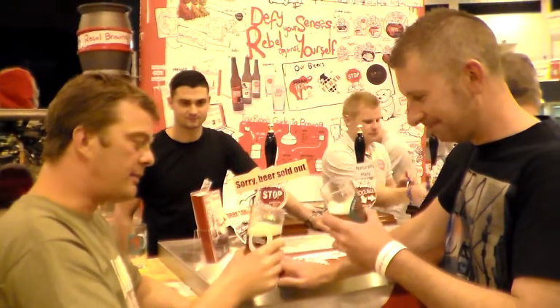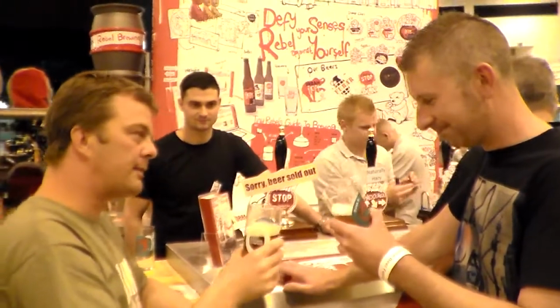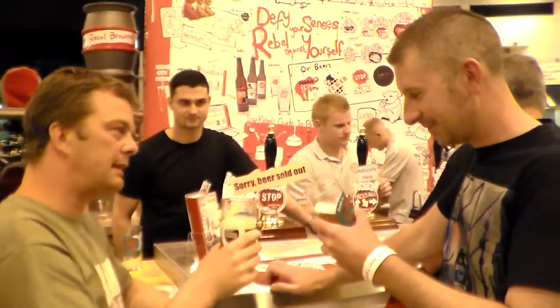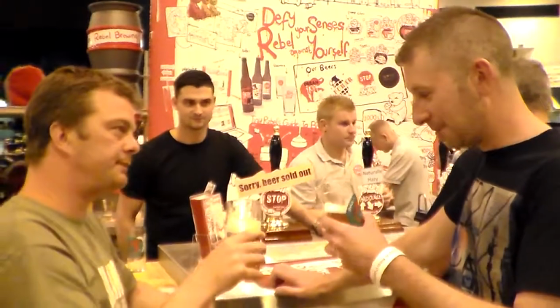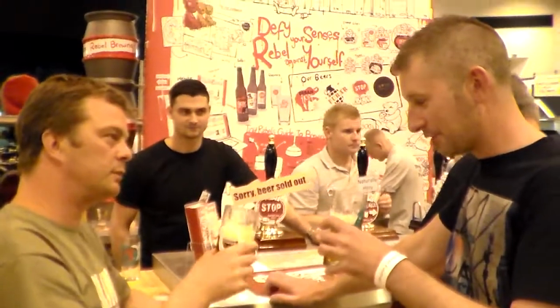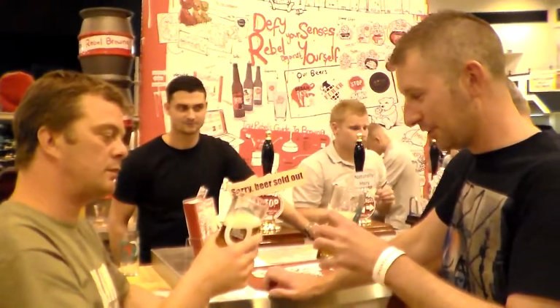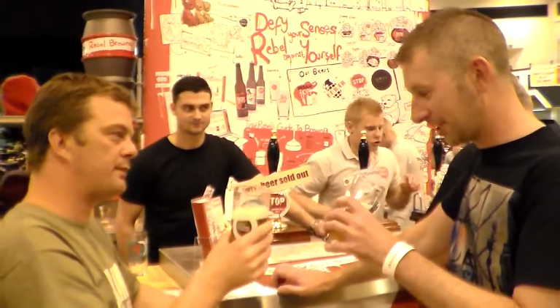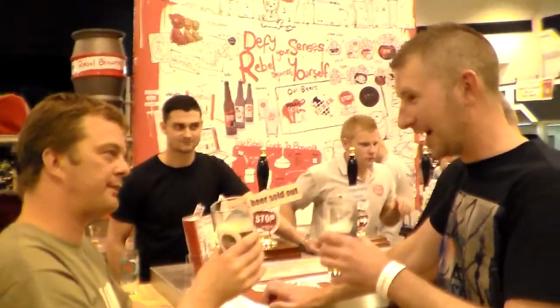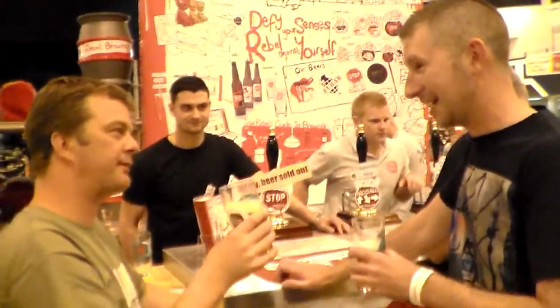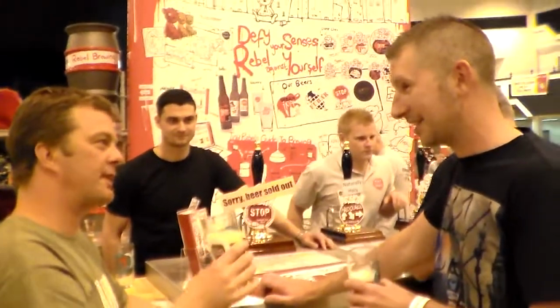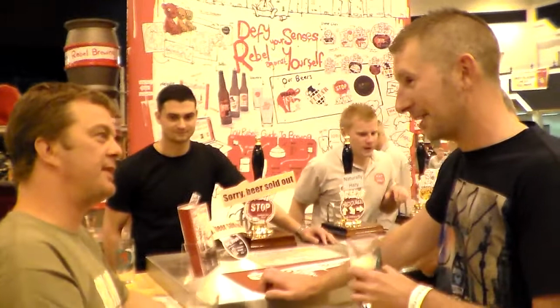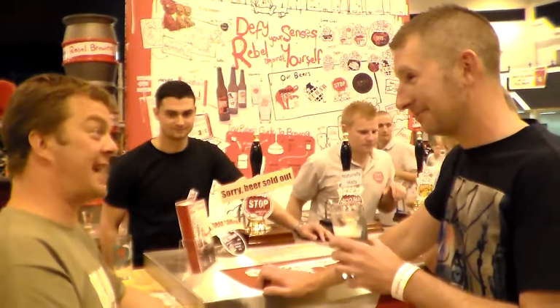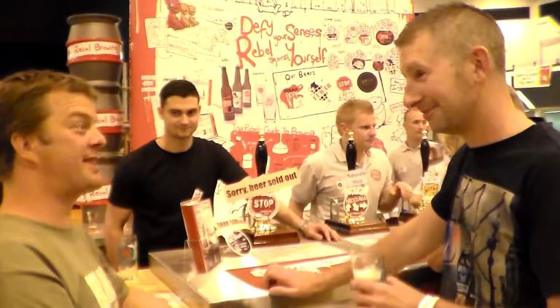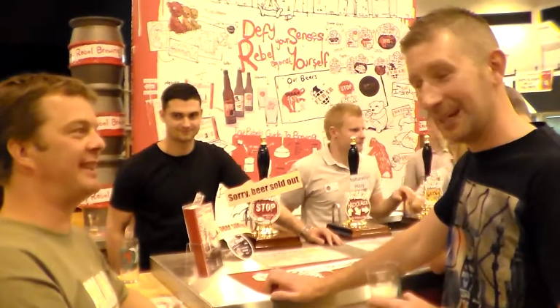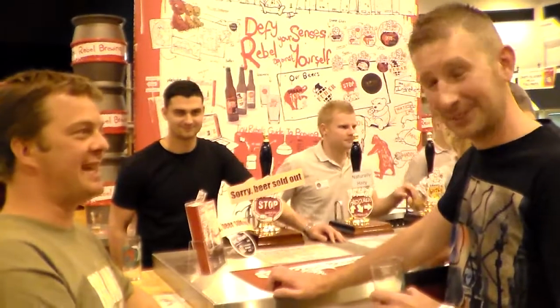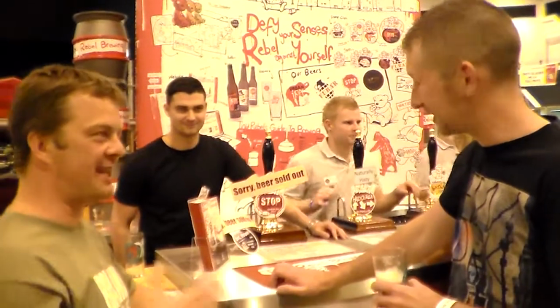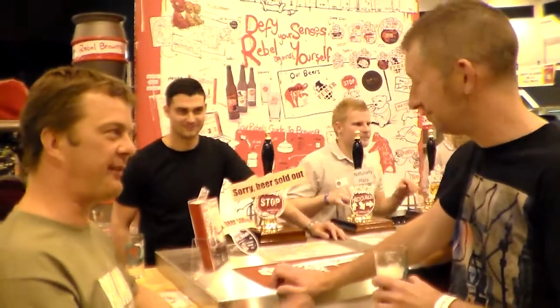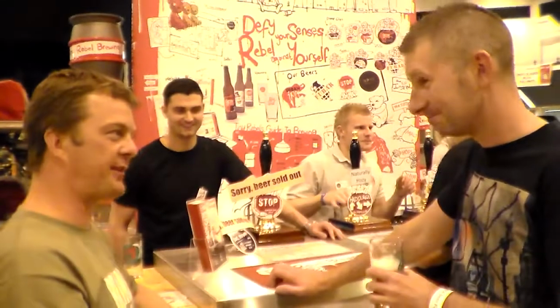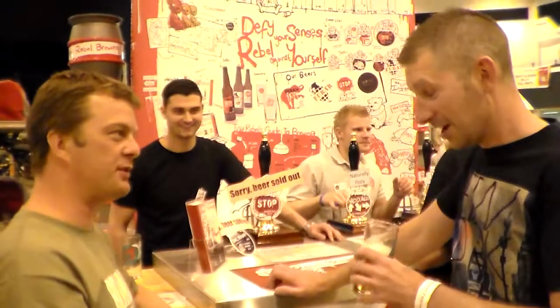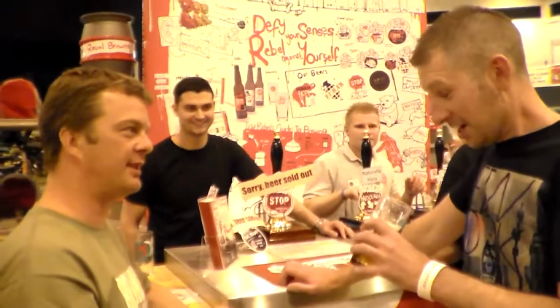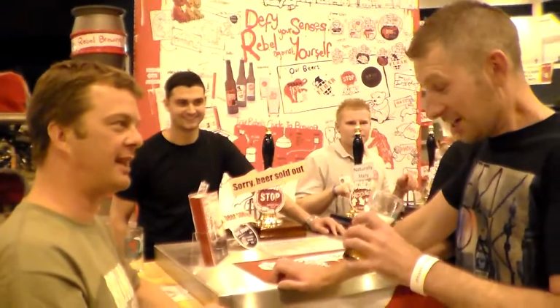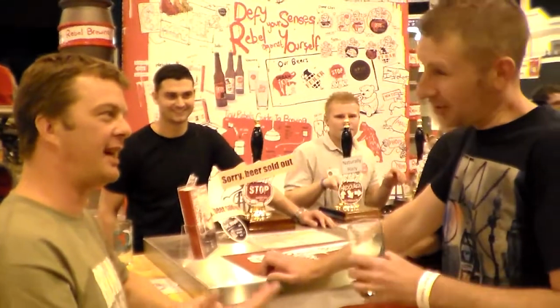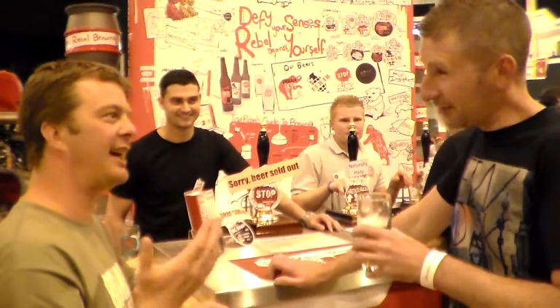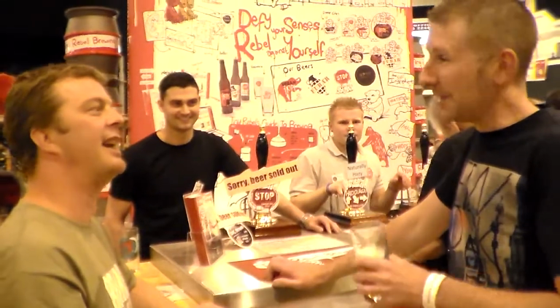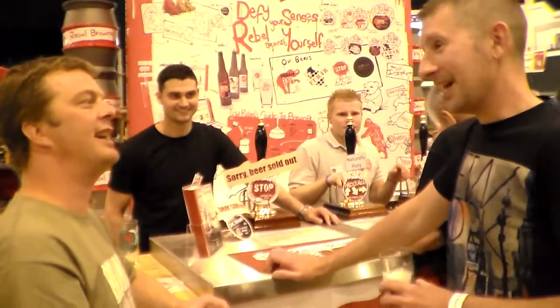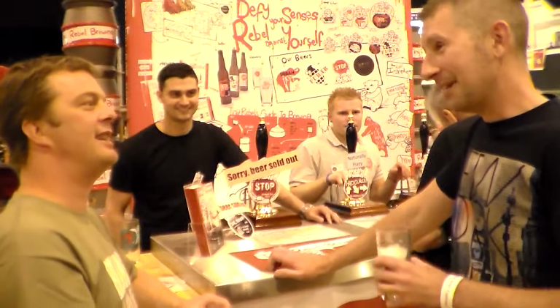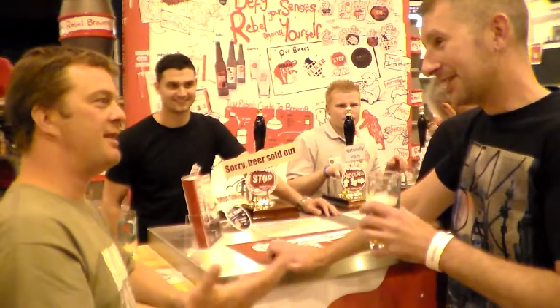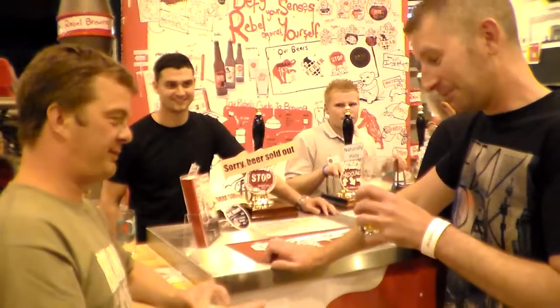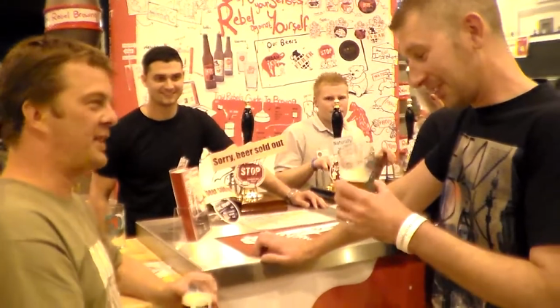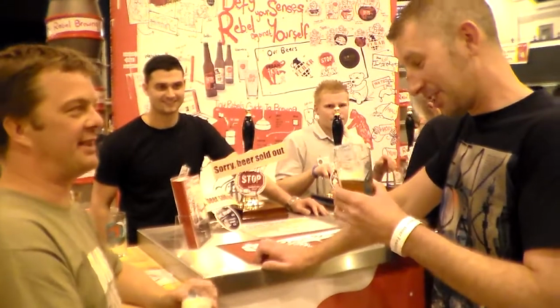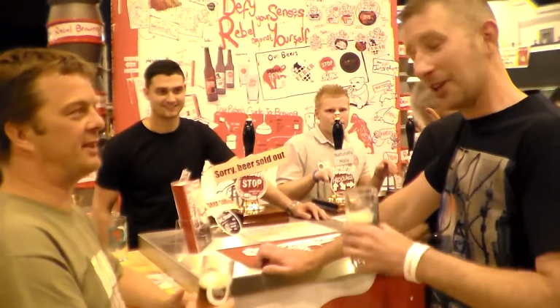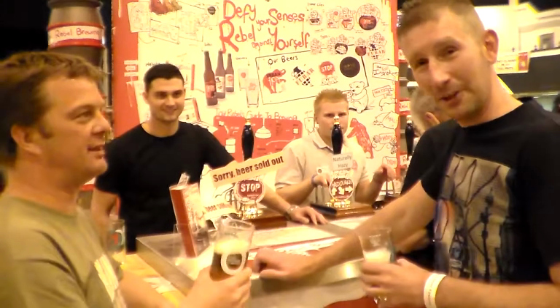It would be rude not to give that a 10 out of 10, Simon. Is that a first for you? No, it's not — I've given a few beers 10 out of 10, but it's one of the few. It really is worth it.